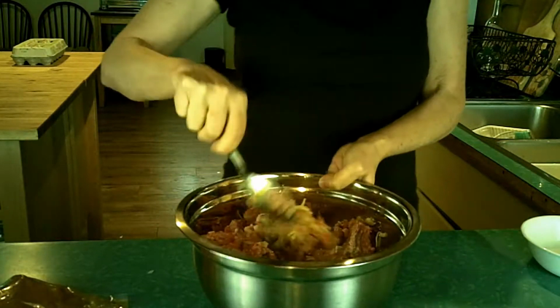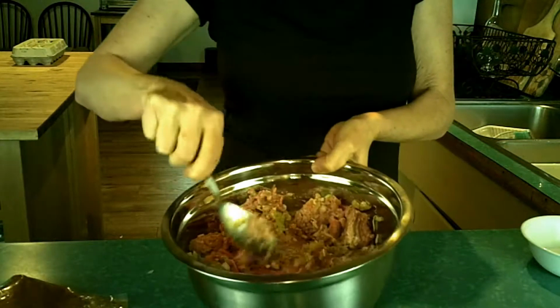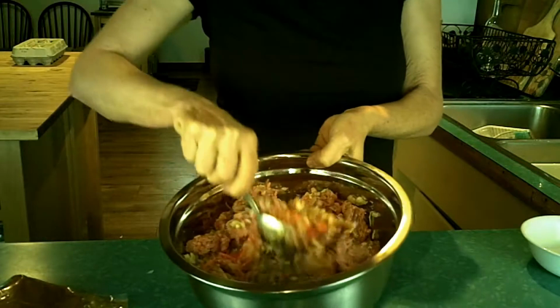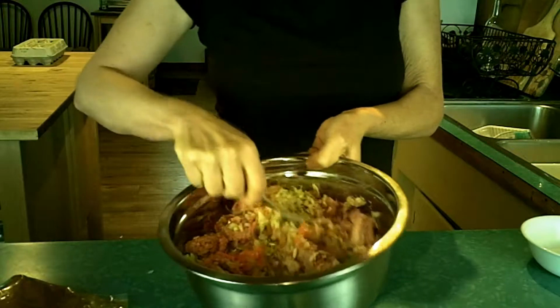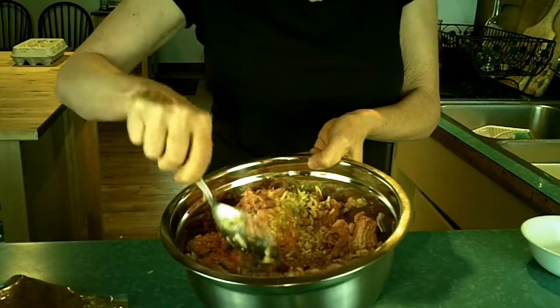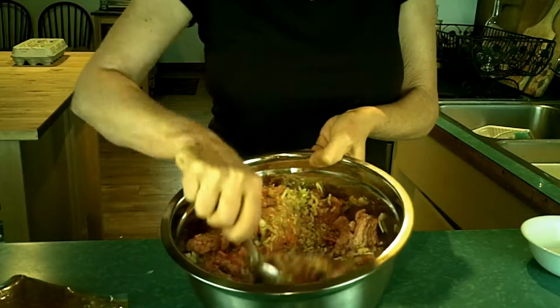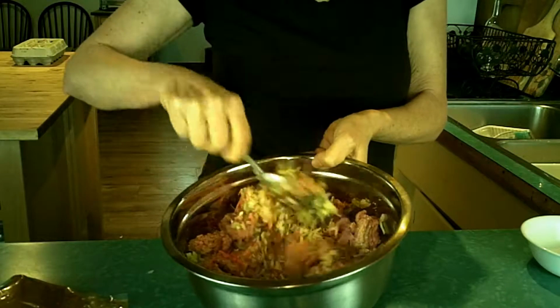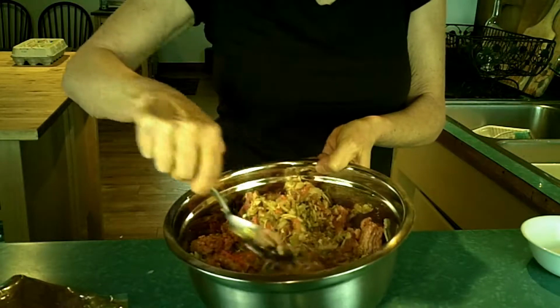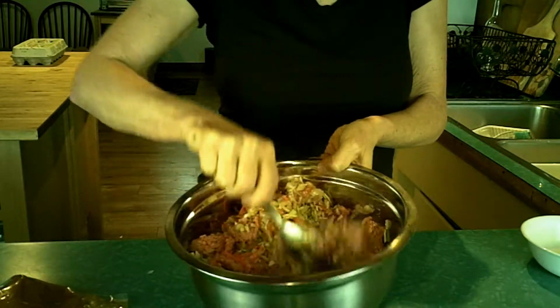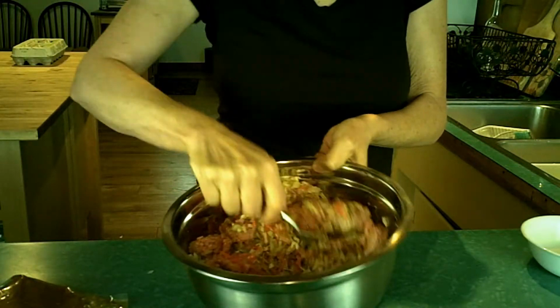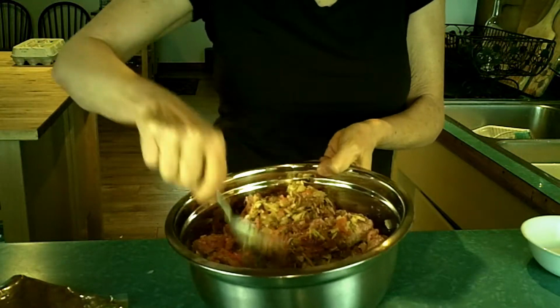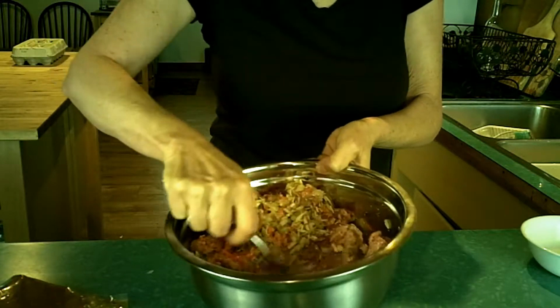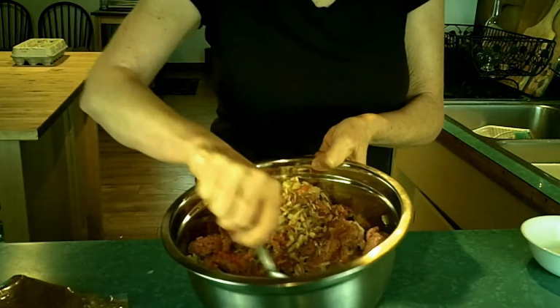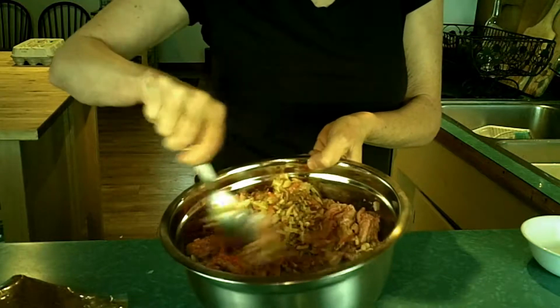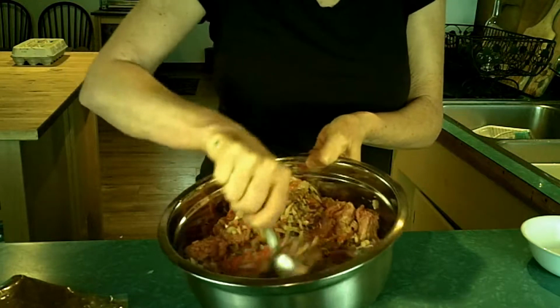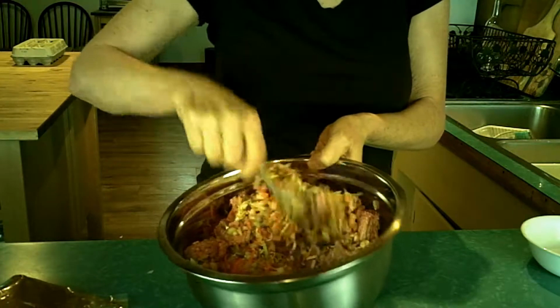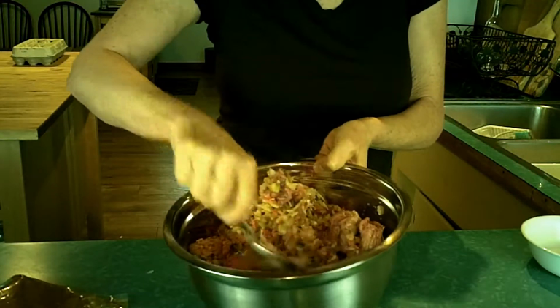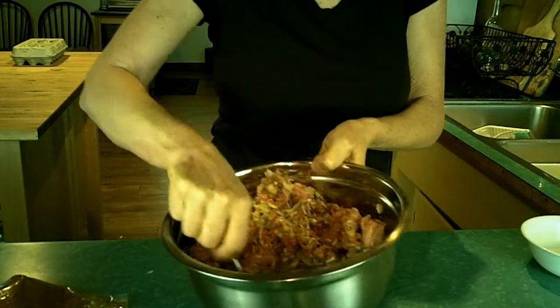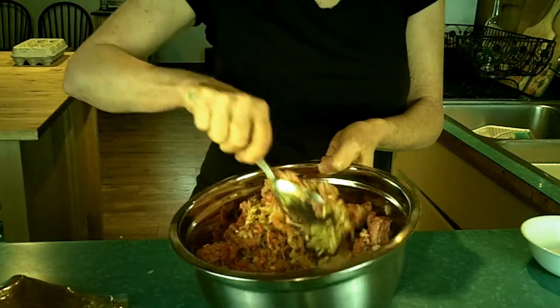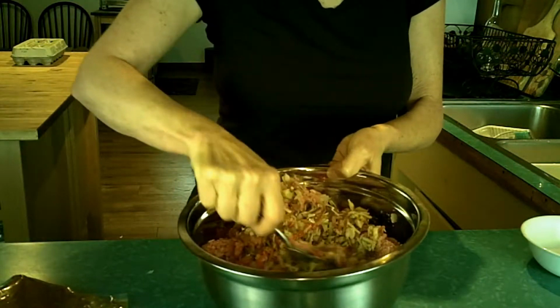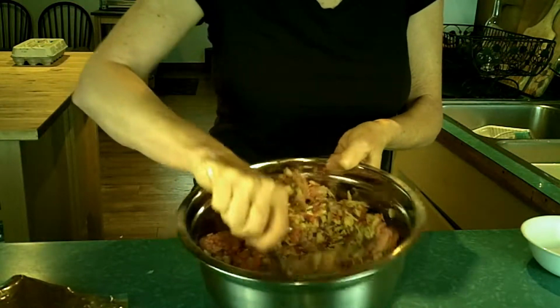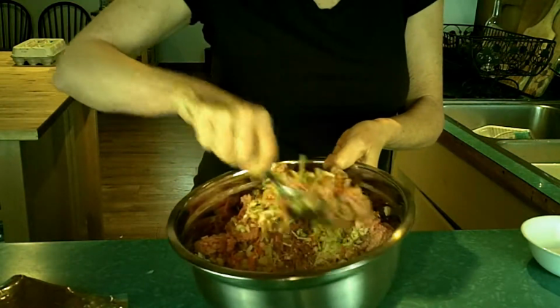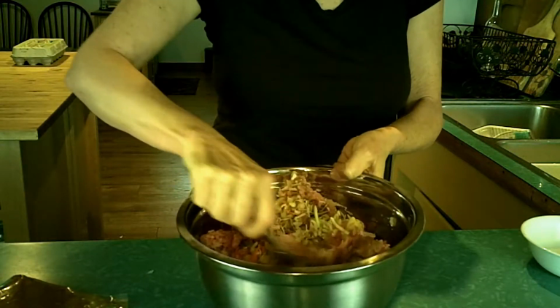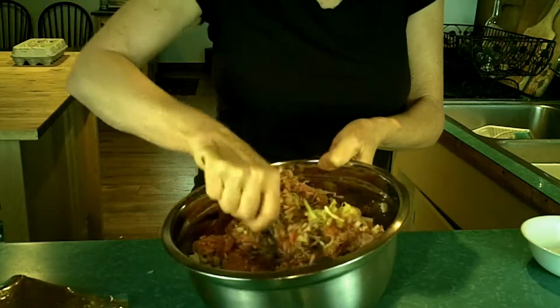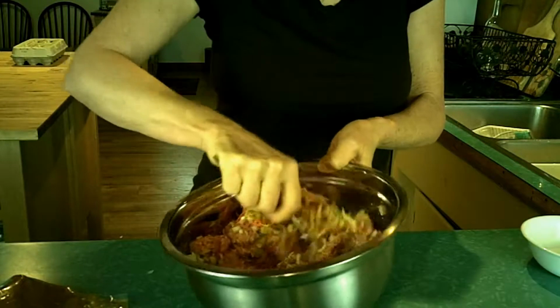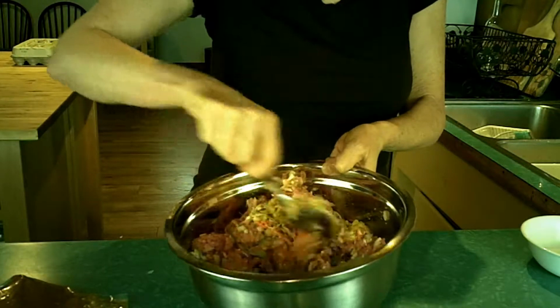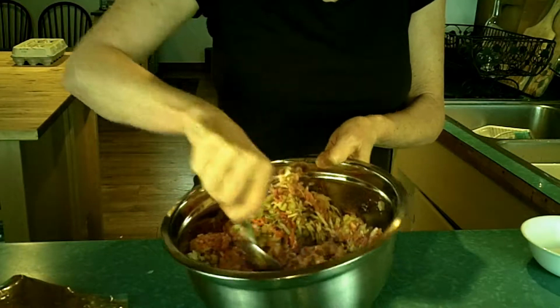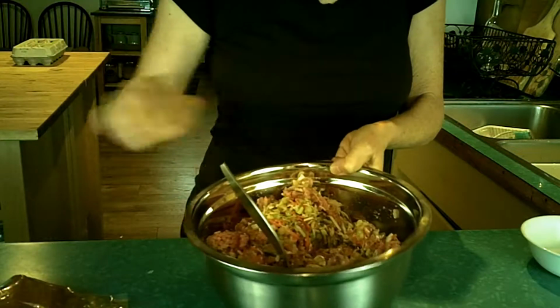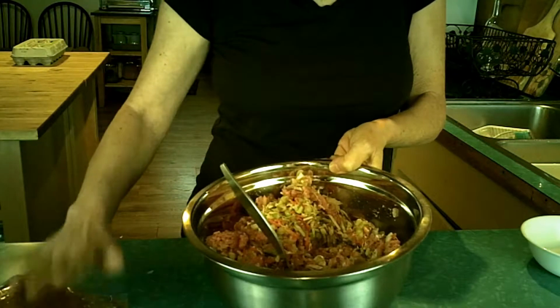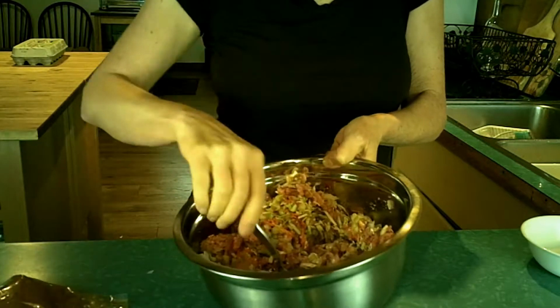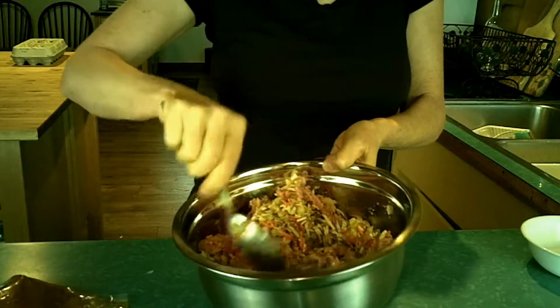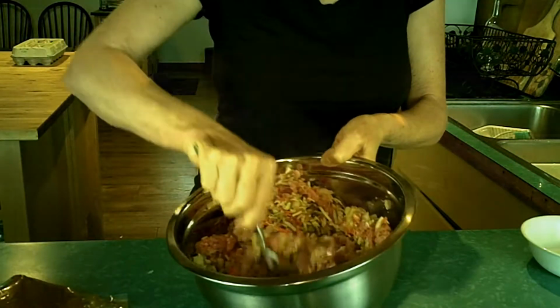This recipe started out with me using pork sausage and ground chicken, but ground chicken got harder and harder to find, and it just morphed into a solid turkey loaf because we have the seasoning that gives it the pork flavor.